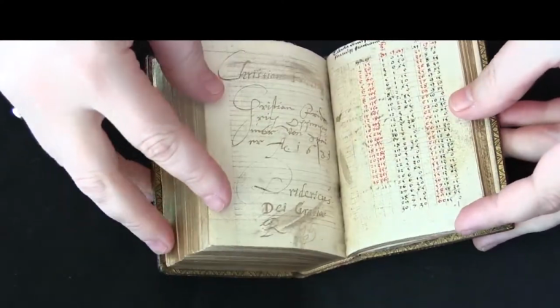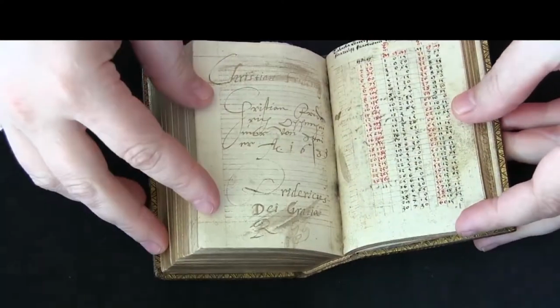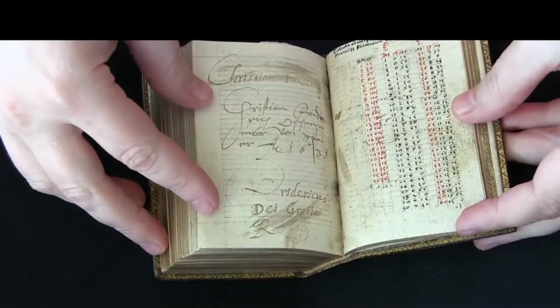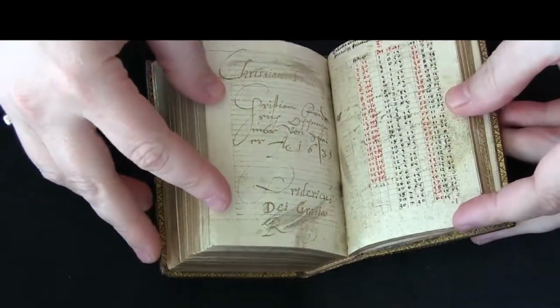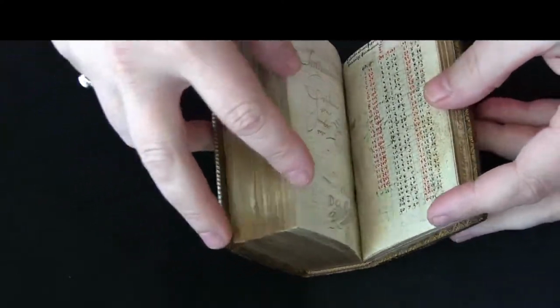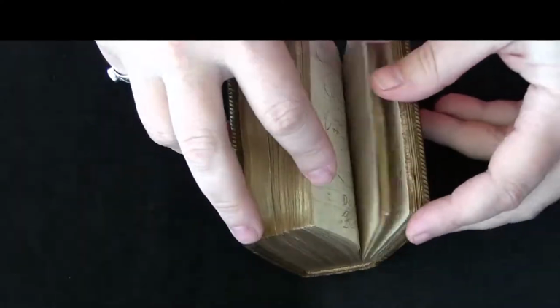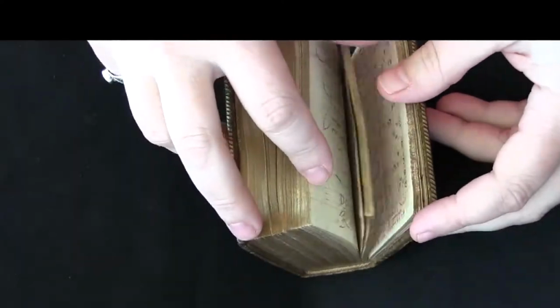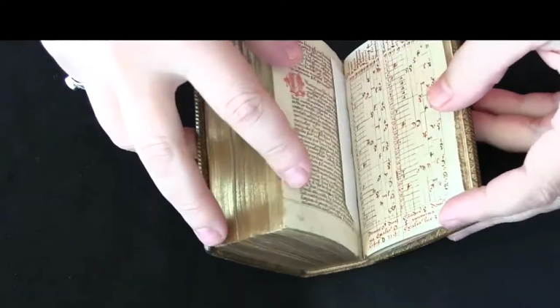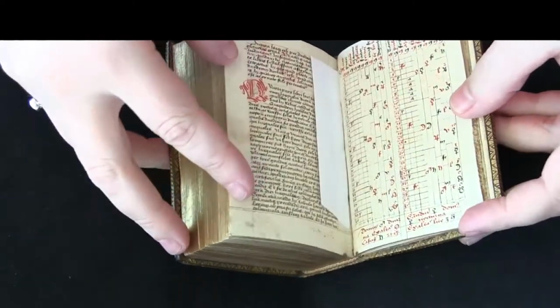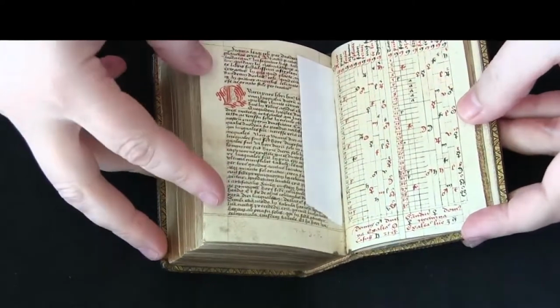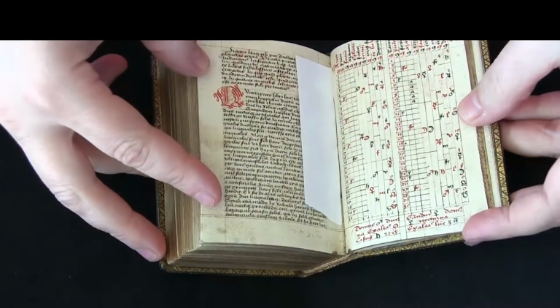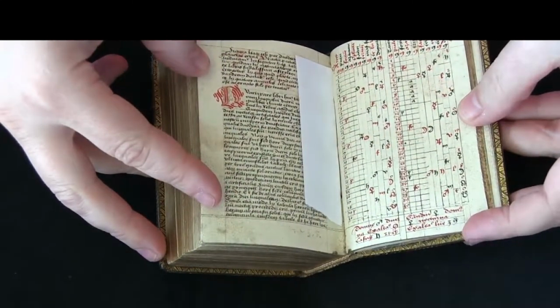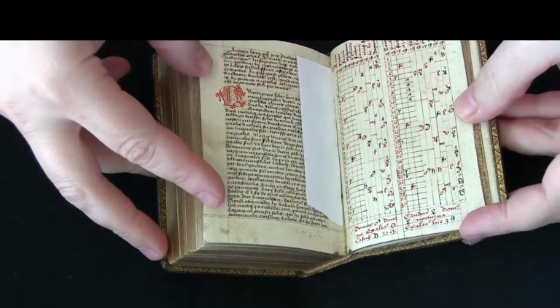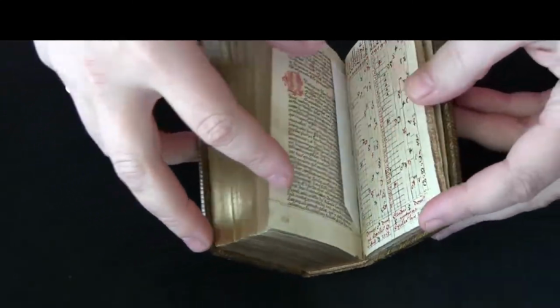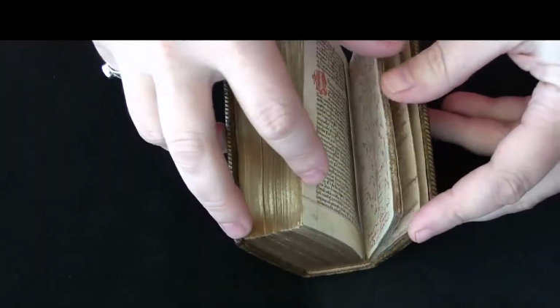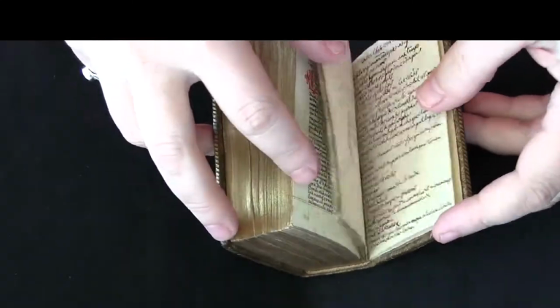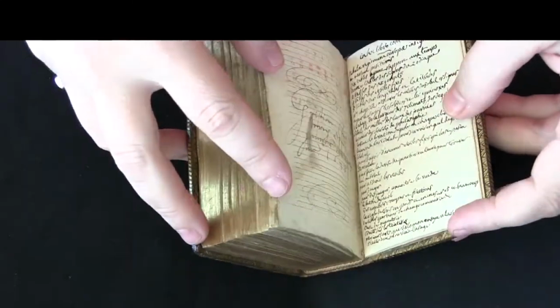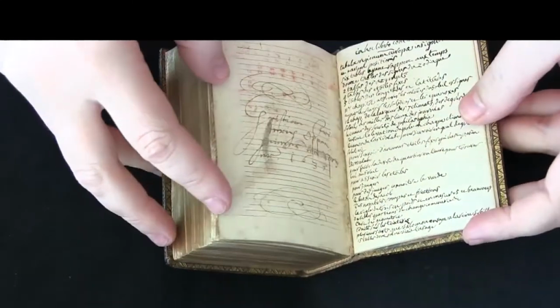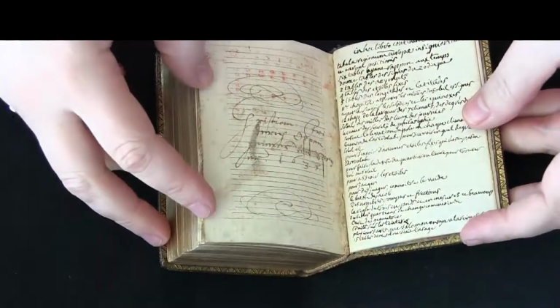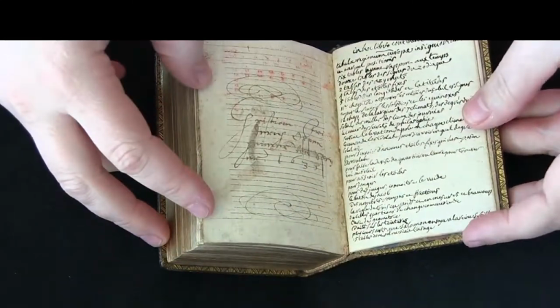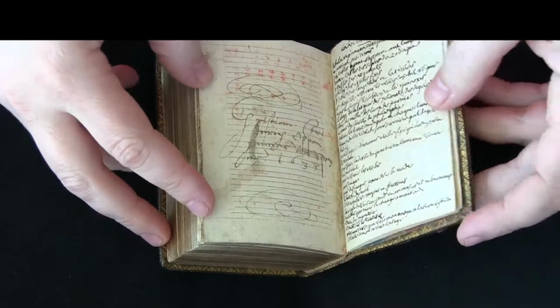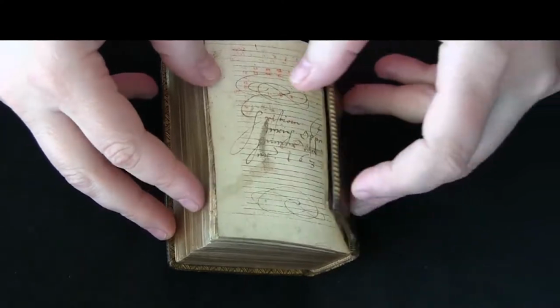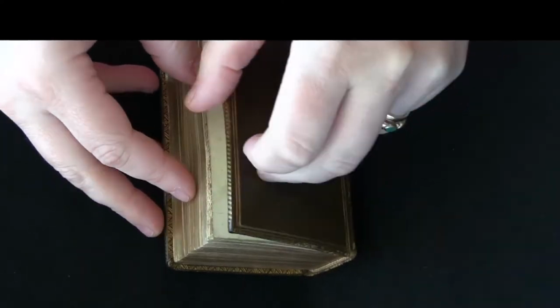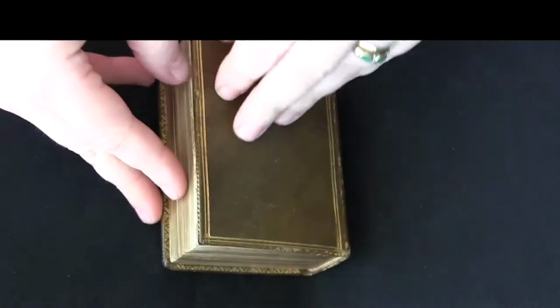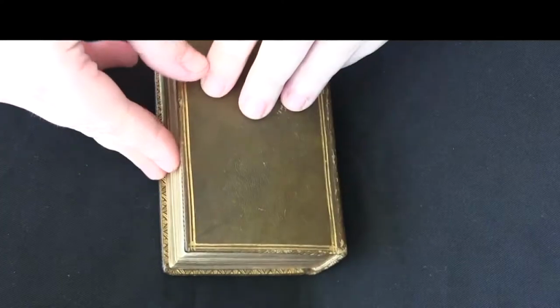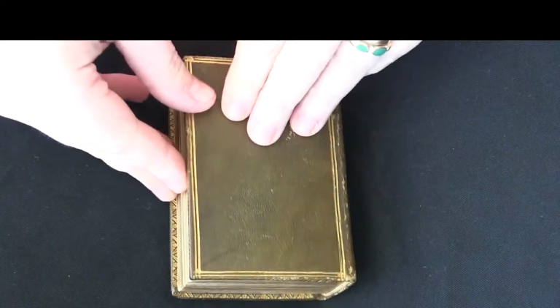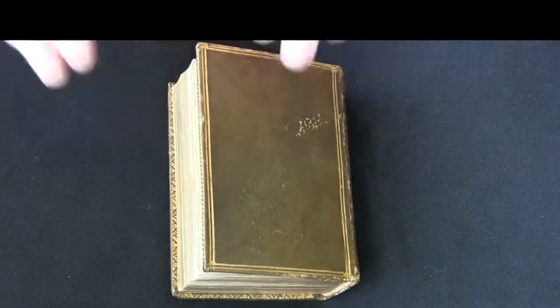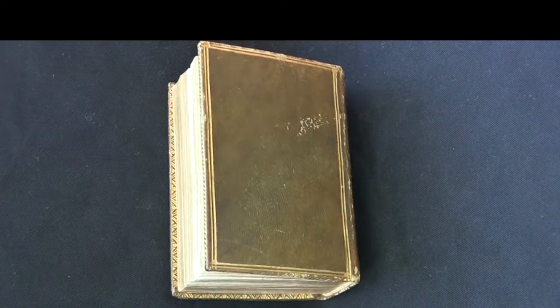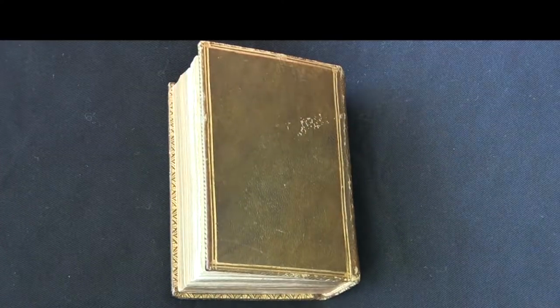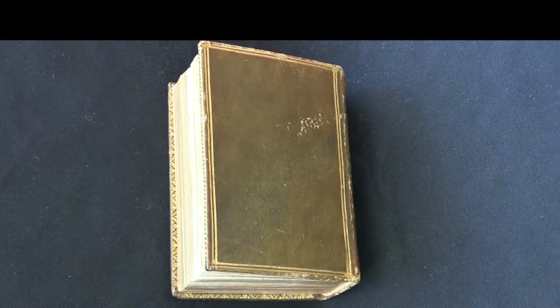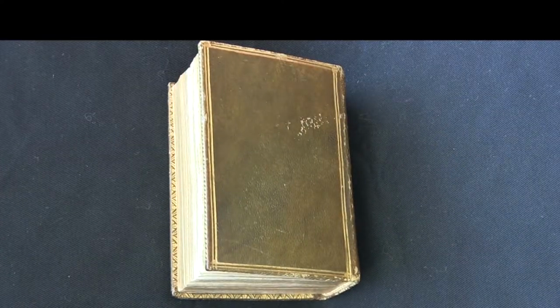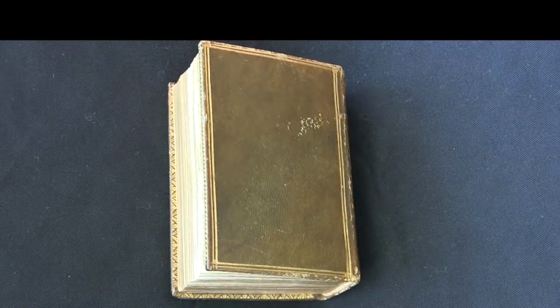If you'd like to find out more about this manuscript, you can visit Penn in Hand. There are high-resolution digital images of every page, along with the complete description of the manuscript. This is your video orientation to LJS 215.